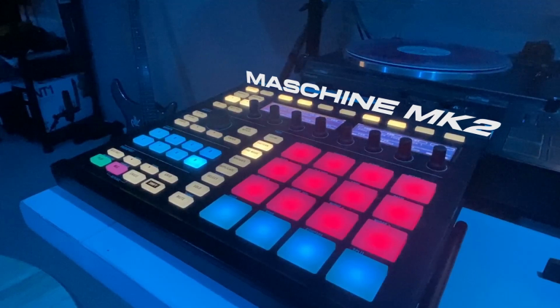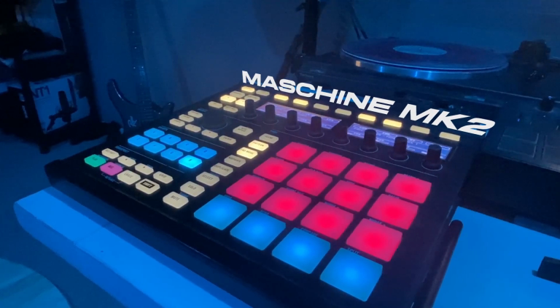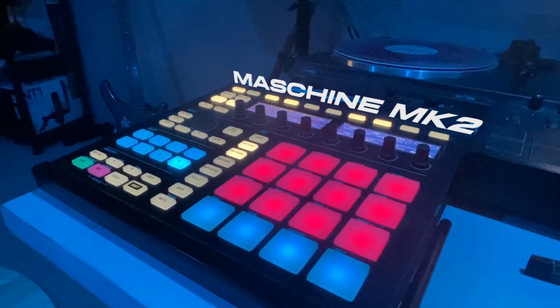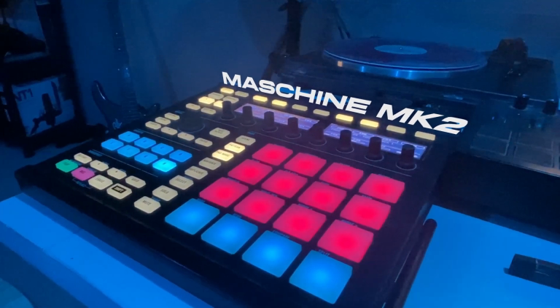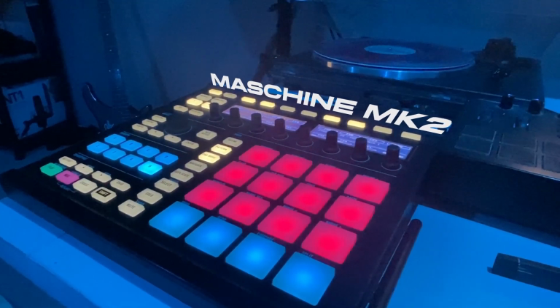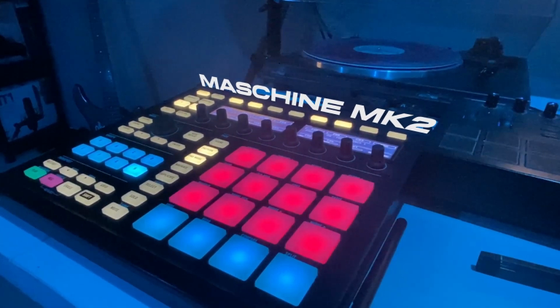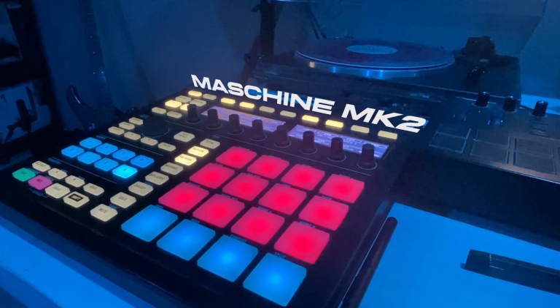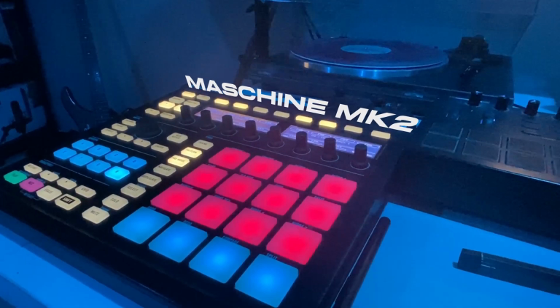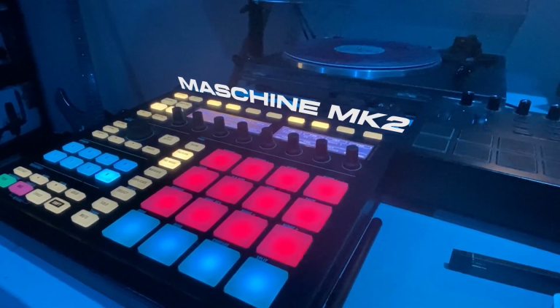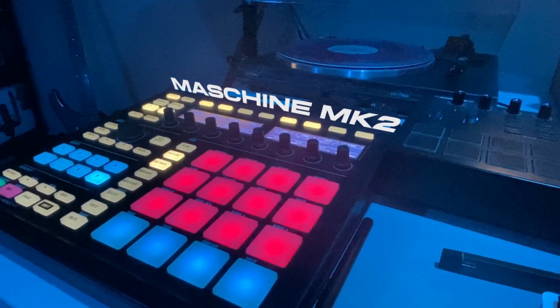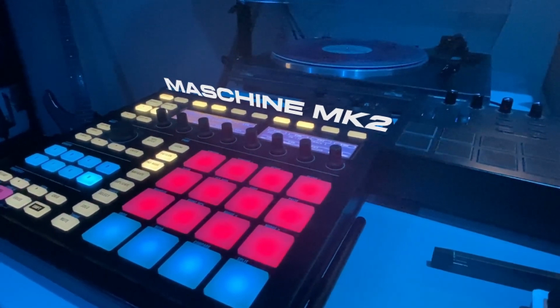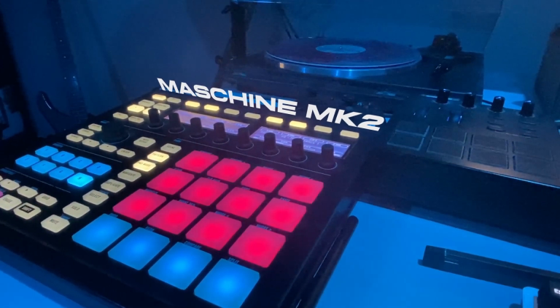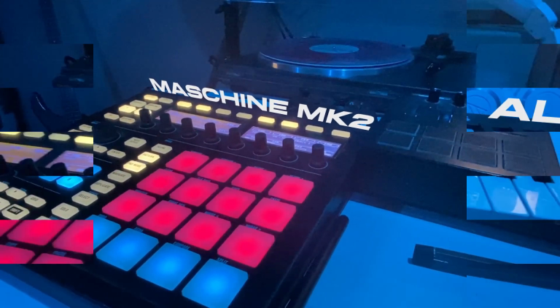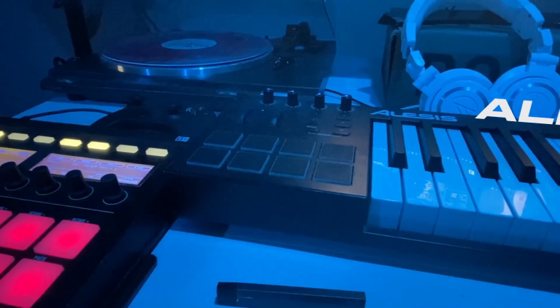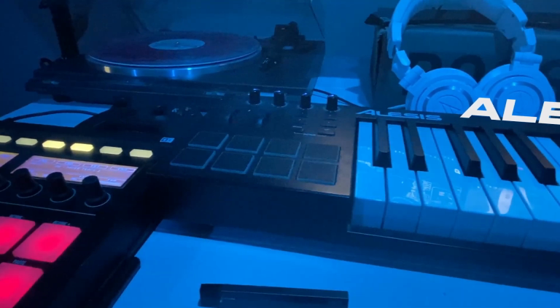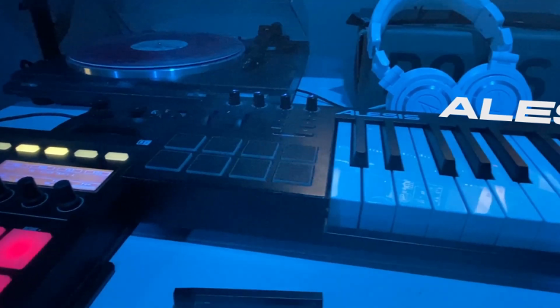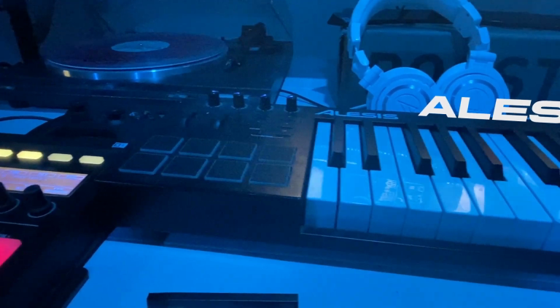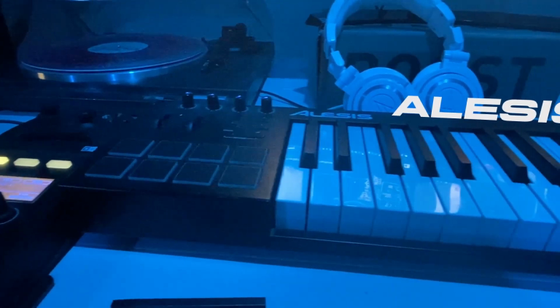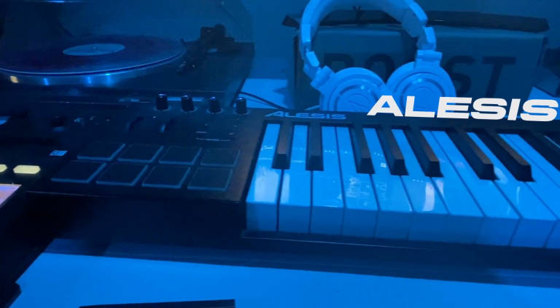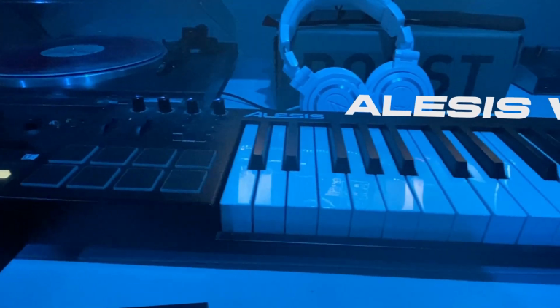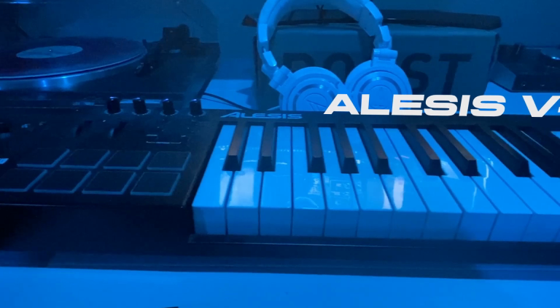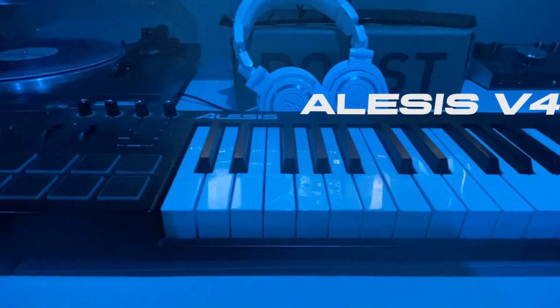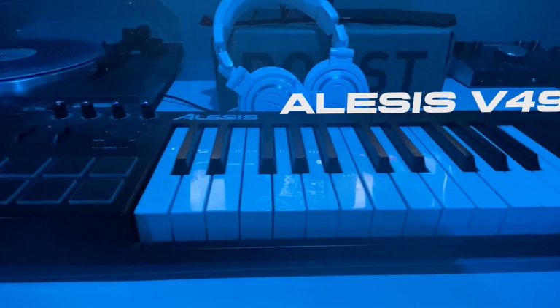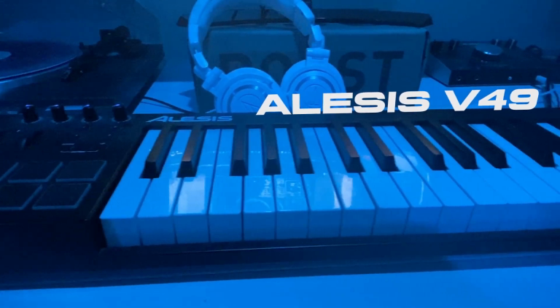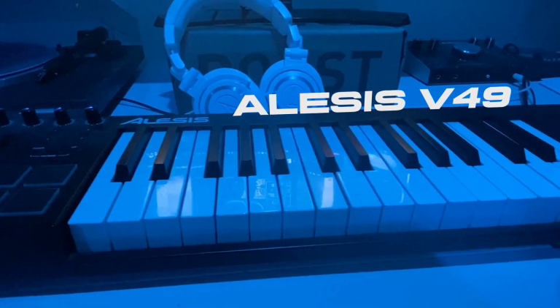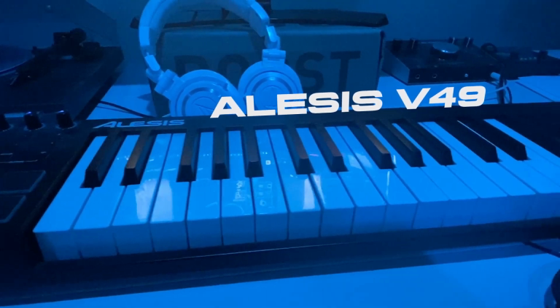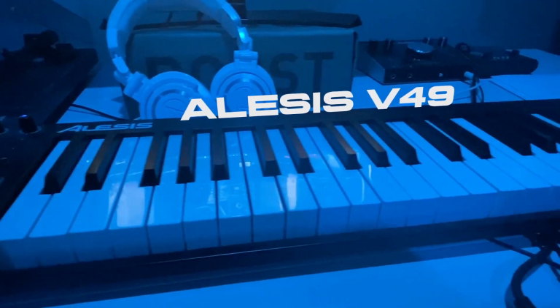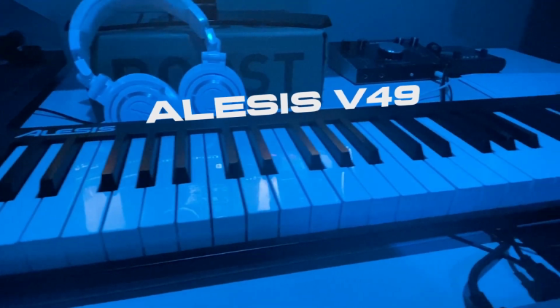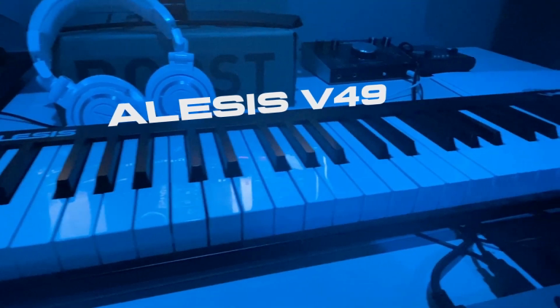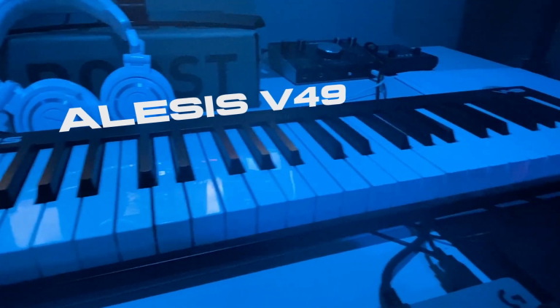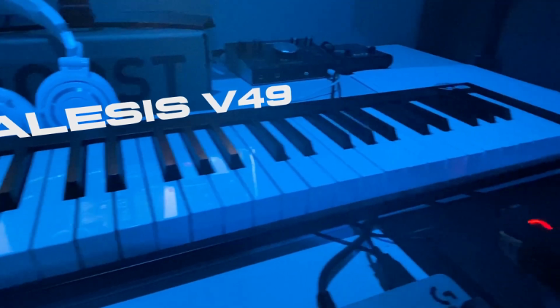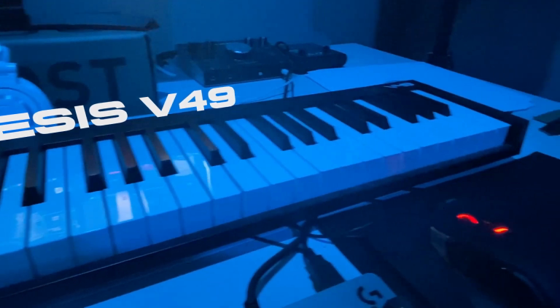Next up, I'm going to show my Maschine MK2 — my beat pad I use every day religiously. Of course, when you got a beat pad, you need some keys to go along with it. So I got my Alesis V49s. It's held me down since I got it — 49 keys, so my melody keys feel like a breeze.